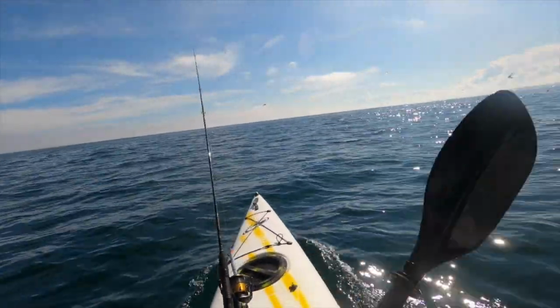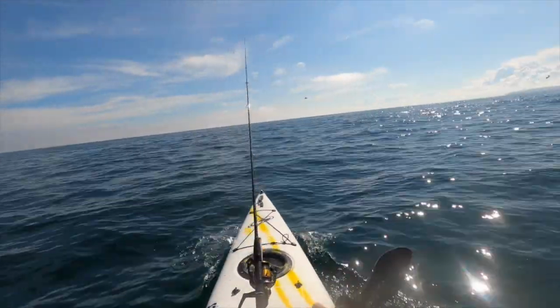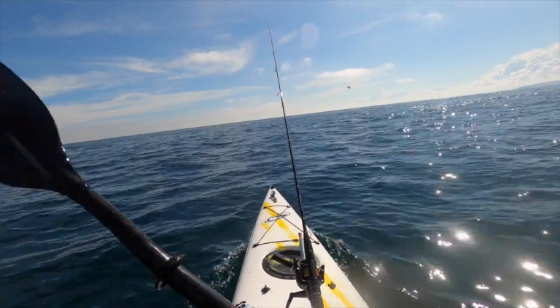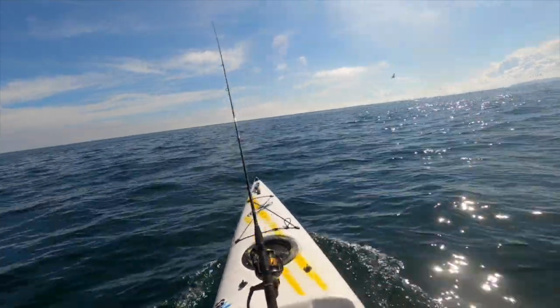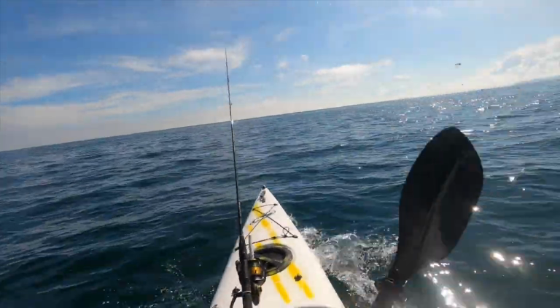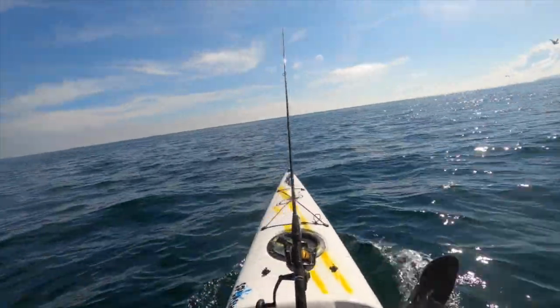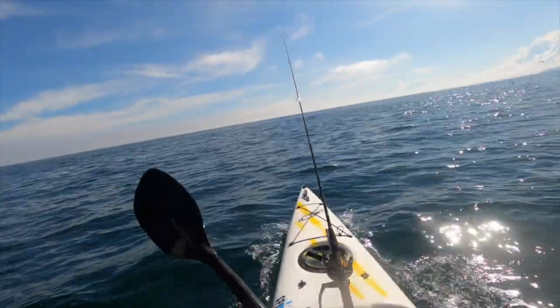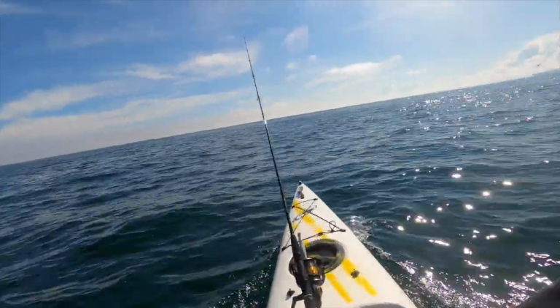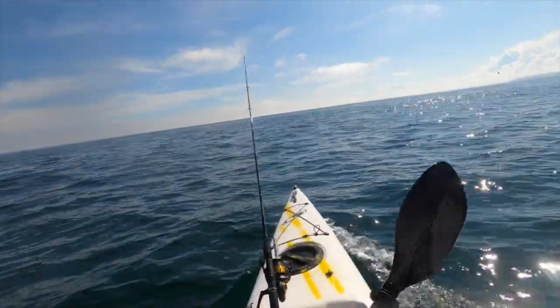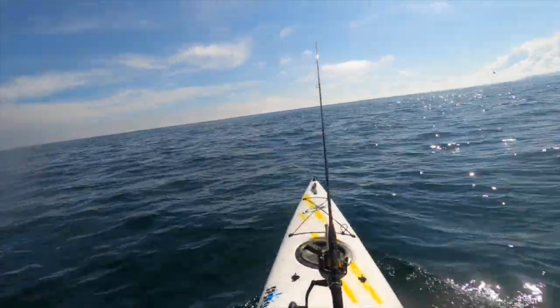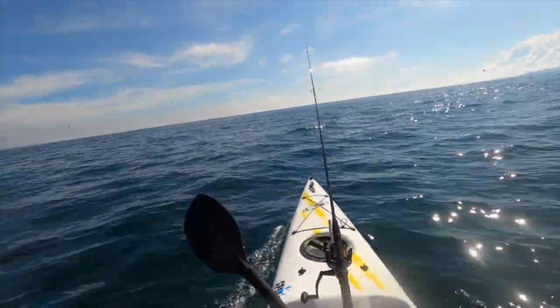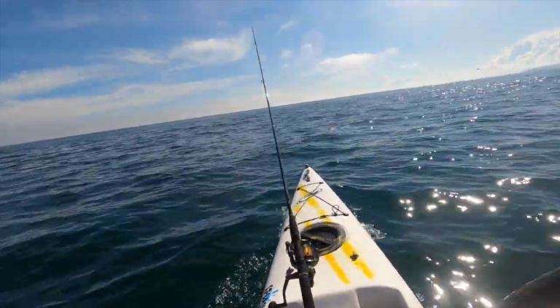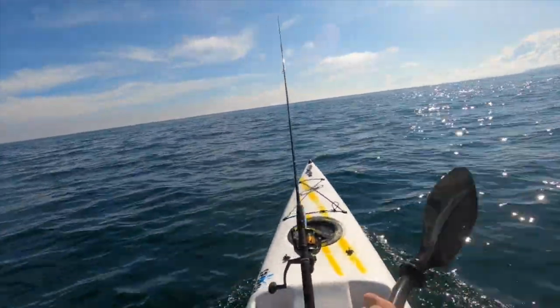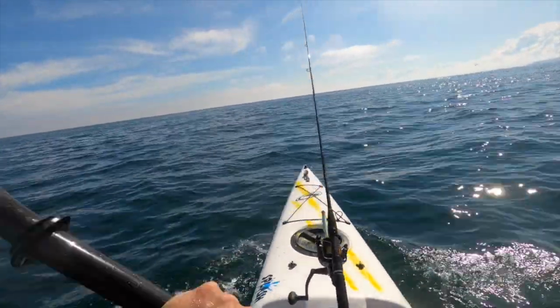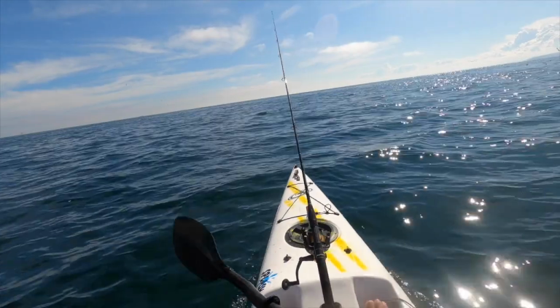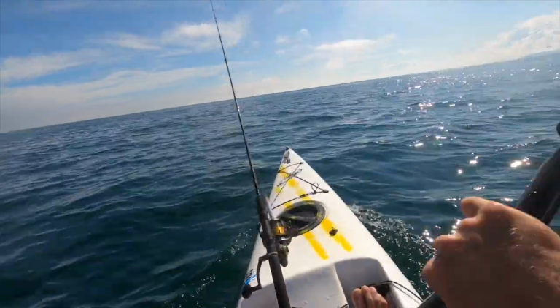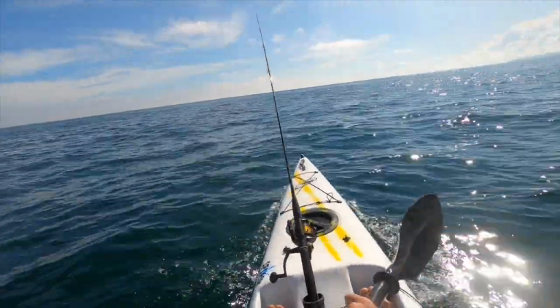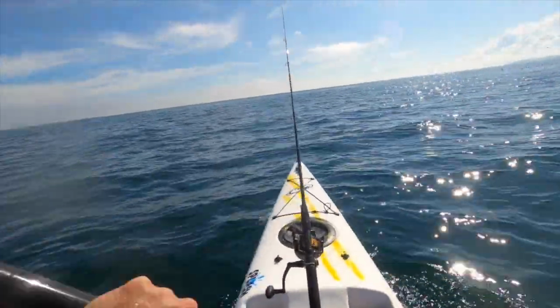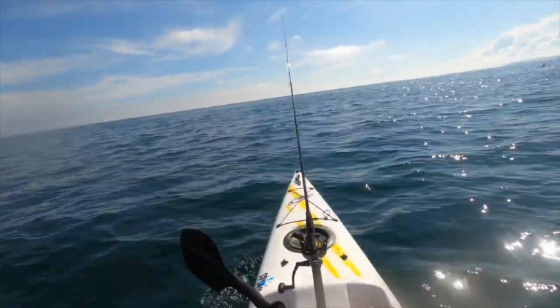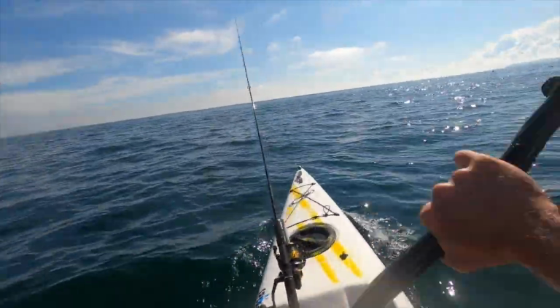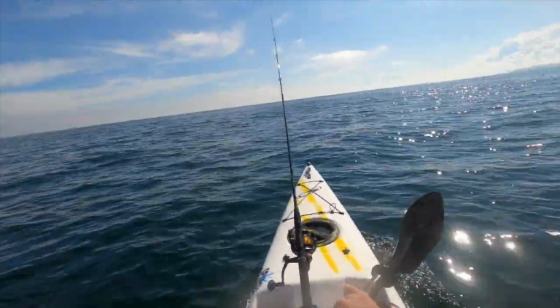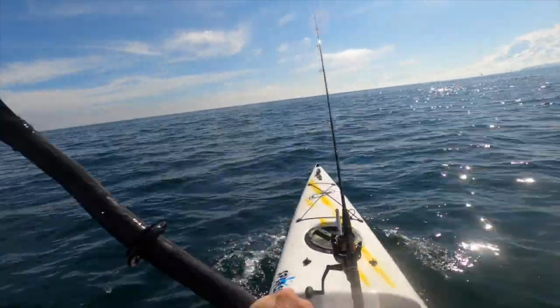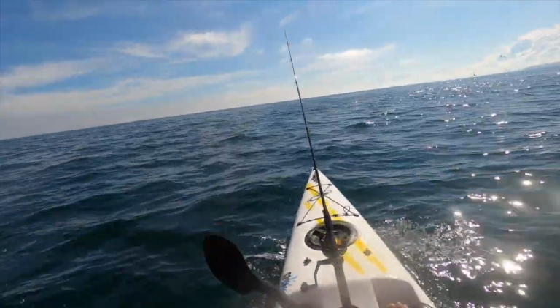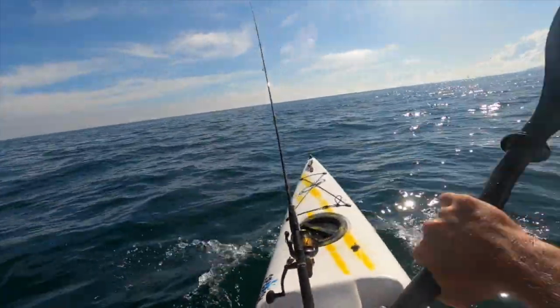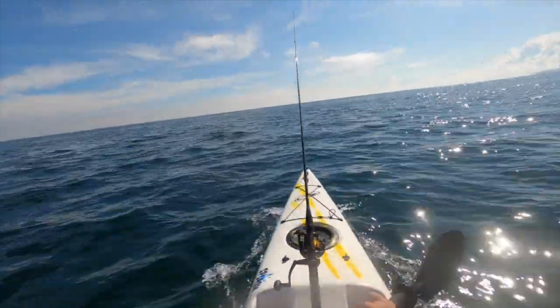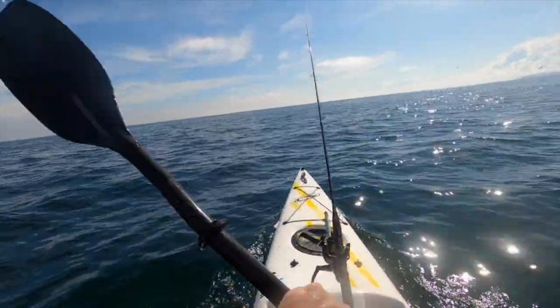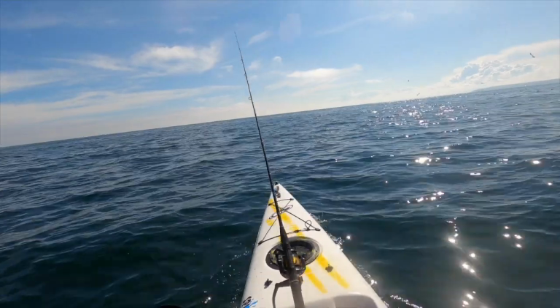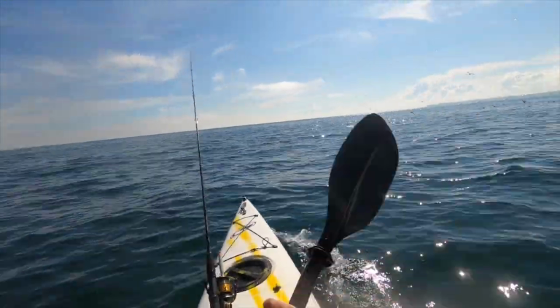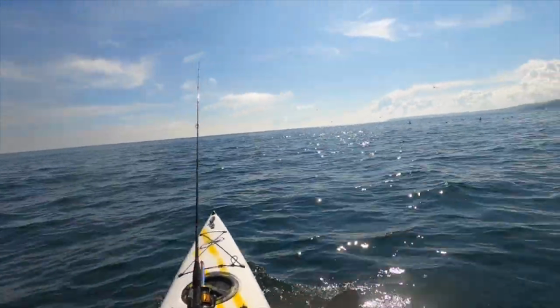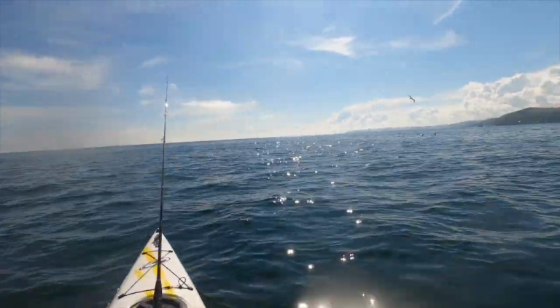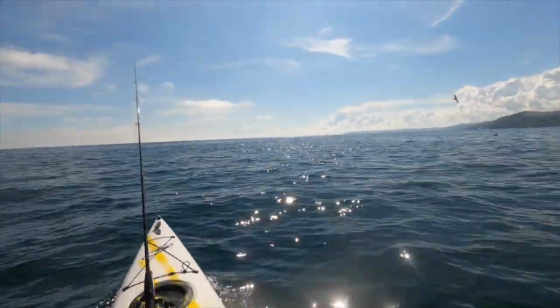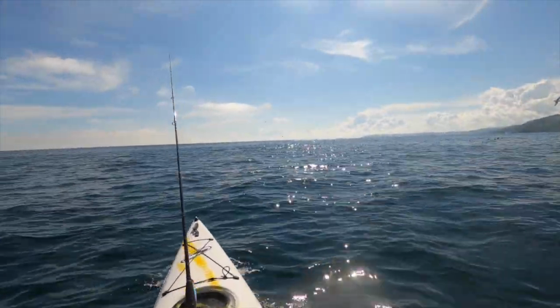This is why, if you get a kayak for bass fishing, make sure it's a decent fibreglass one because they give you the speed, especially when you're heading into it. Right, let's try this.